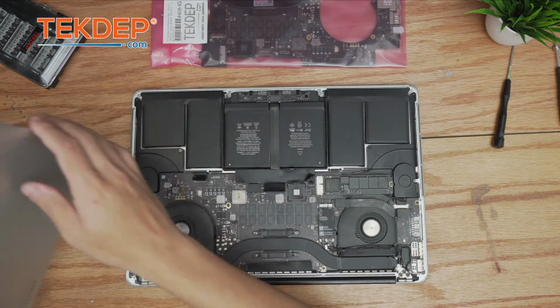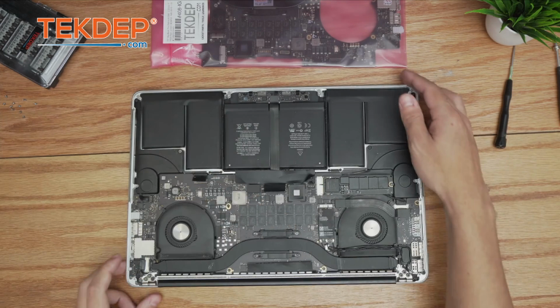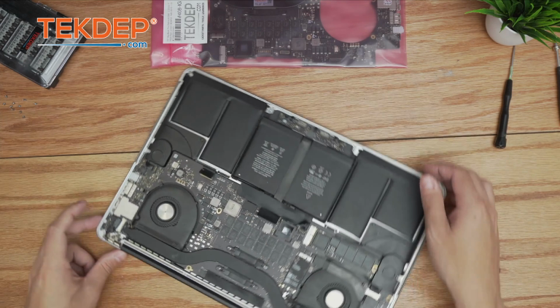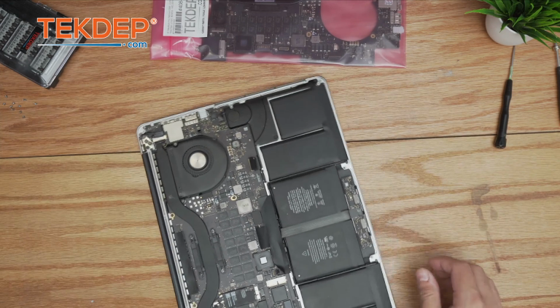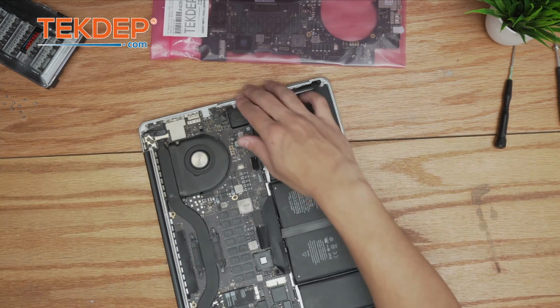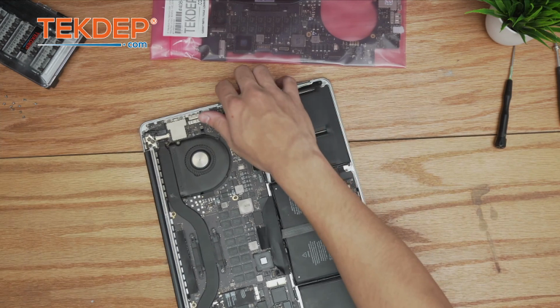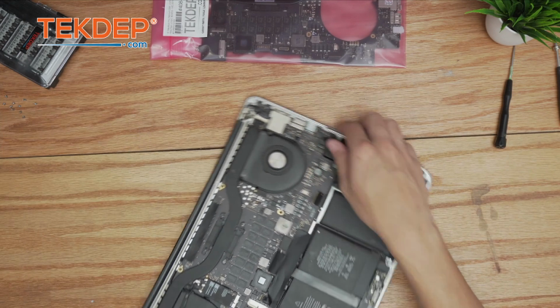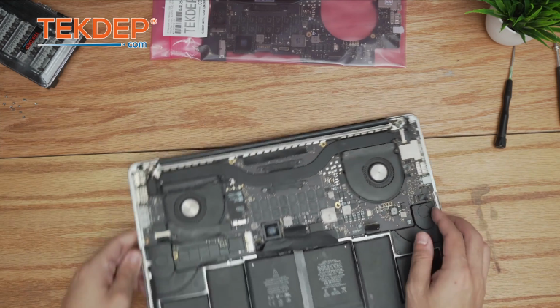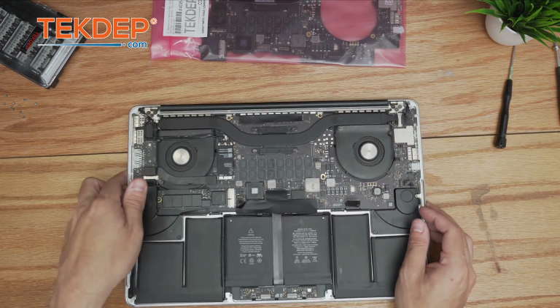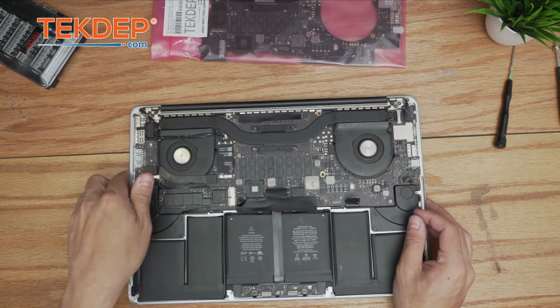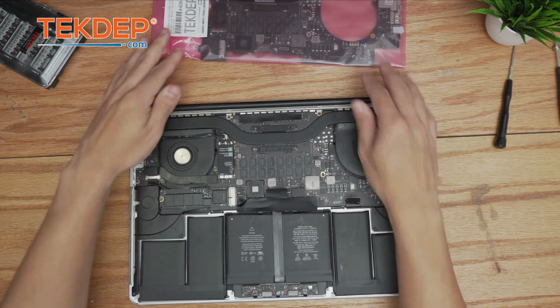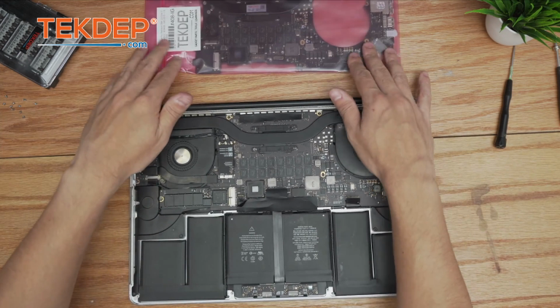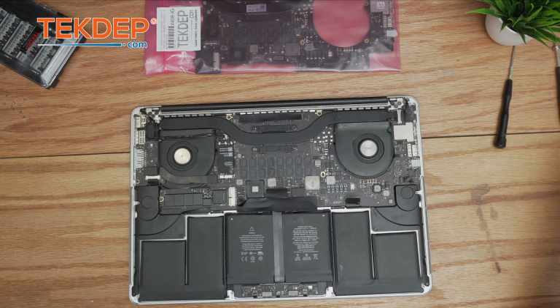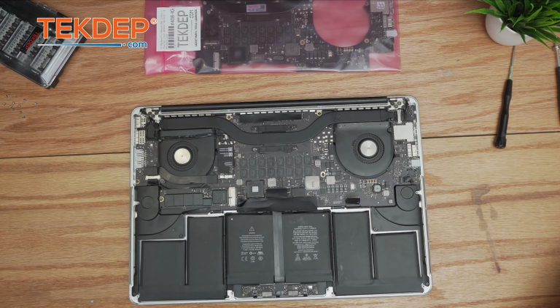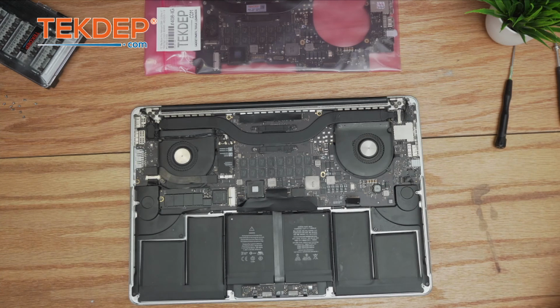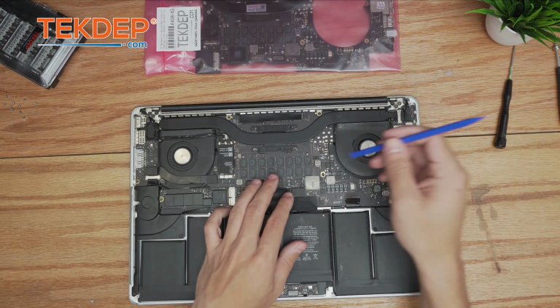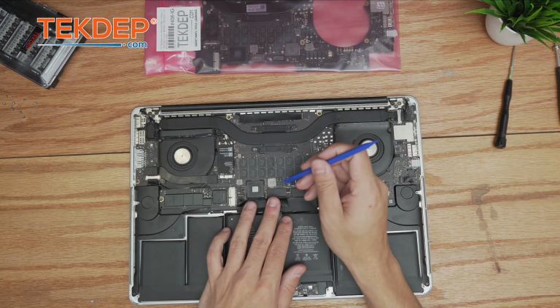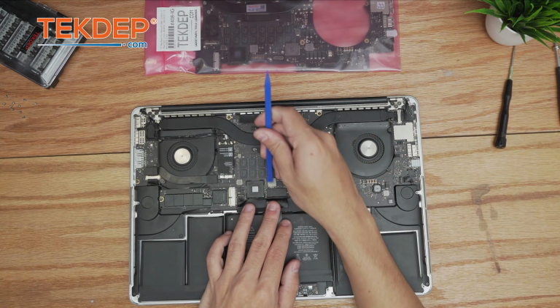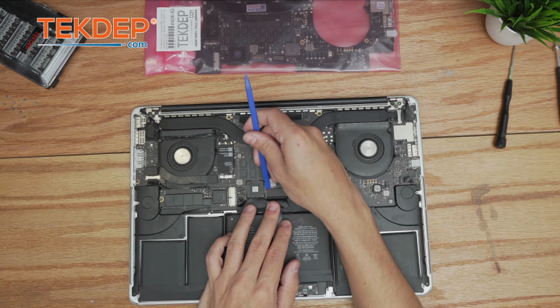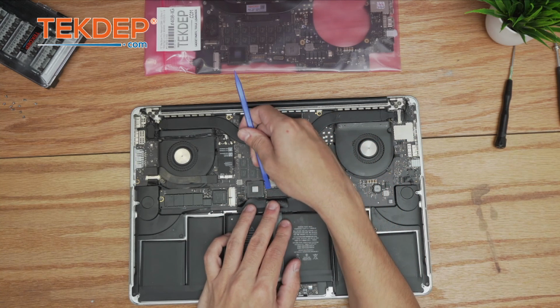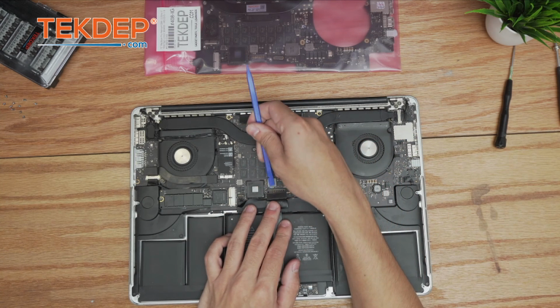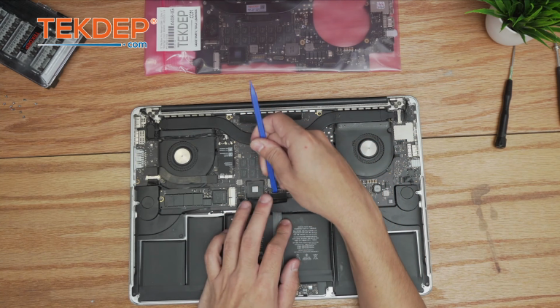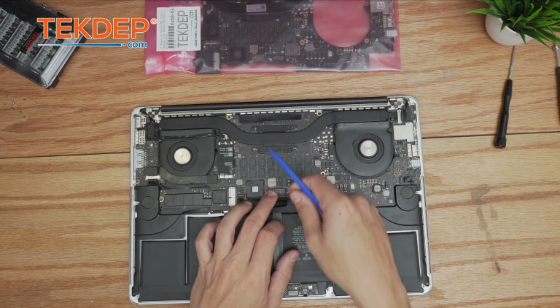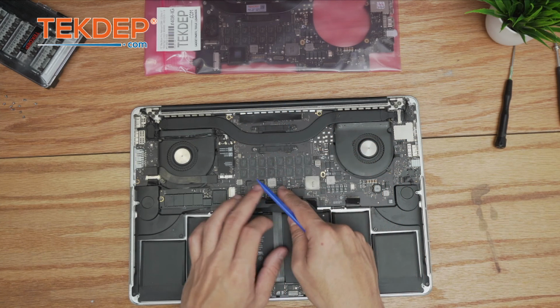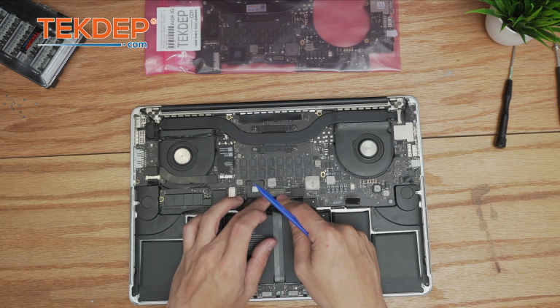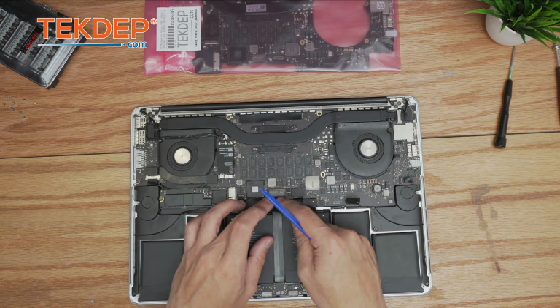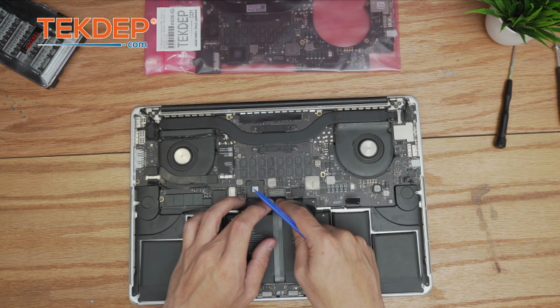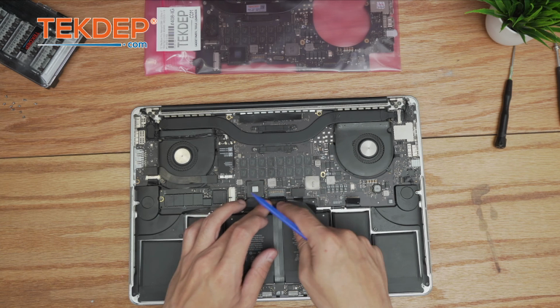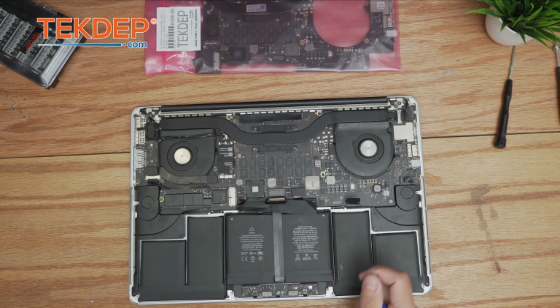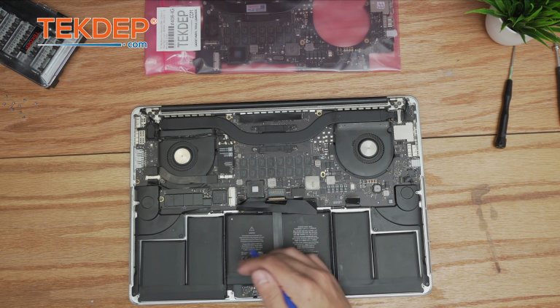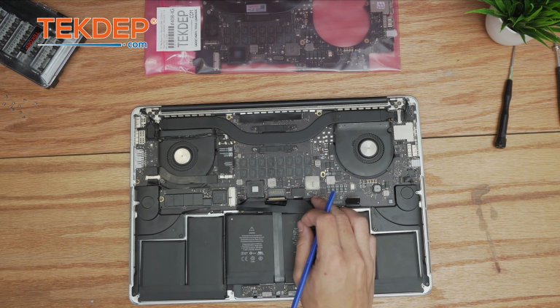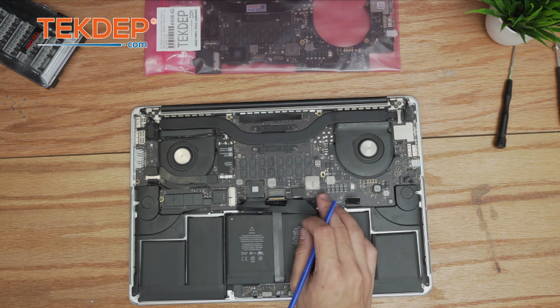Now that we're inside the unit, the very first thing we're going to do is disconnect the battery by lifting up this connection here. The battery is now disconnected and it's safe to work on everything.